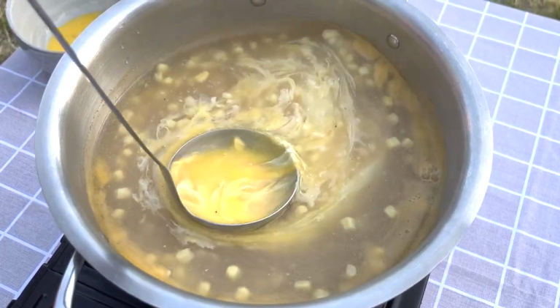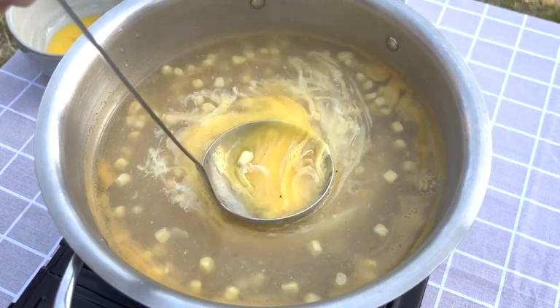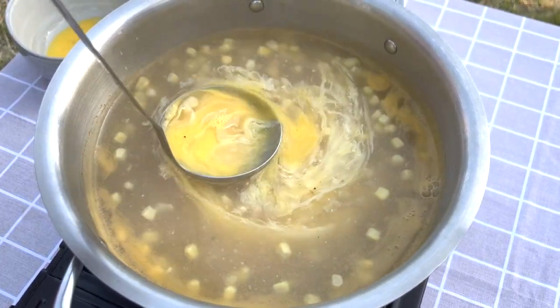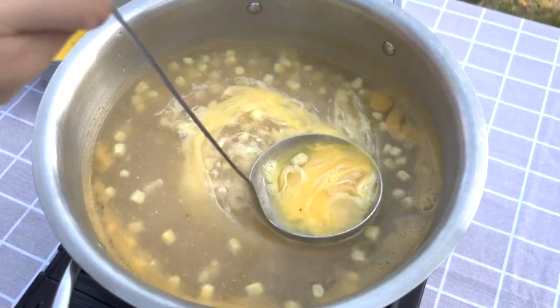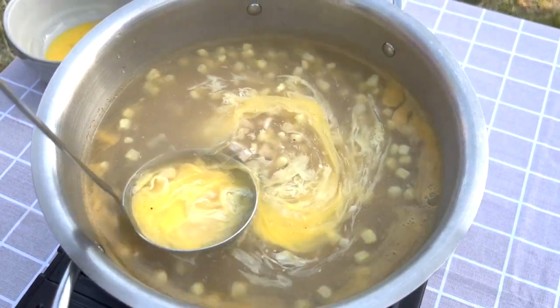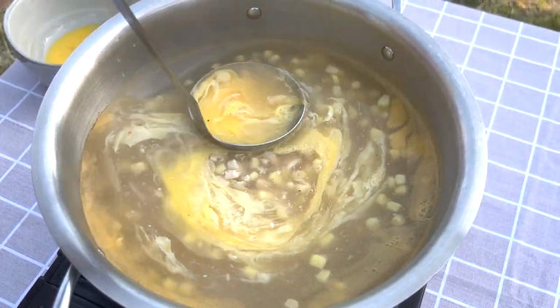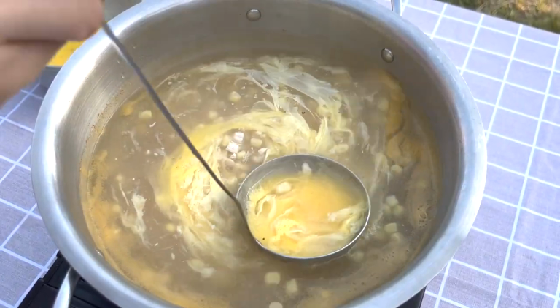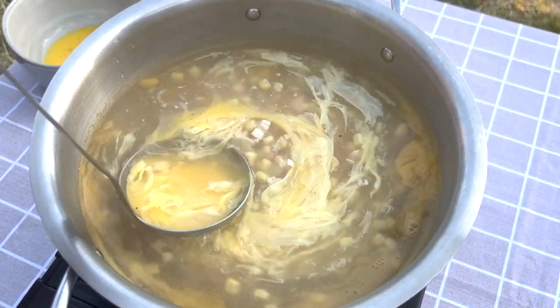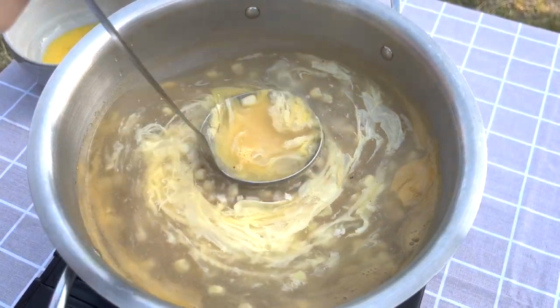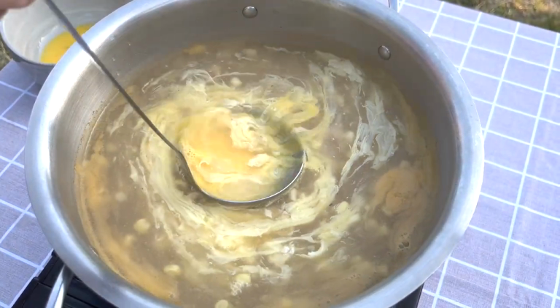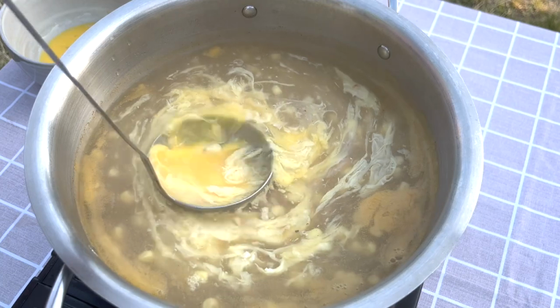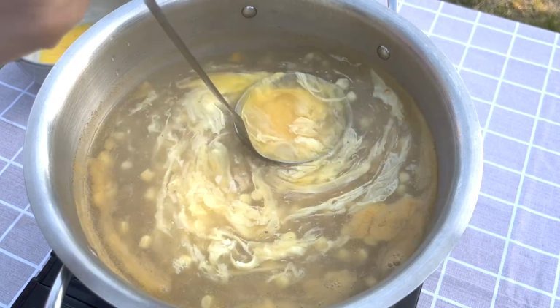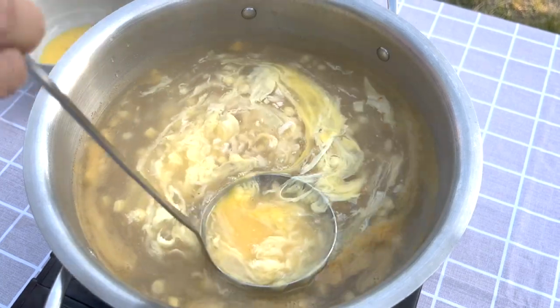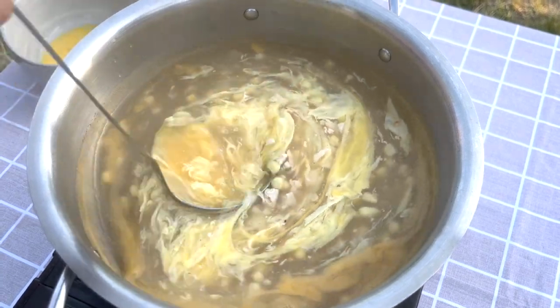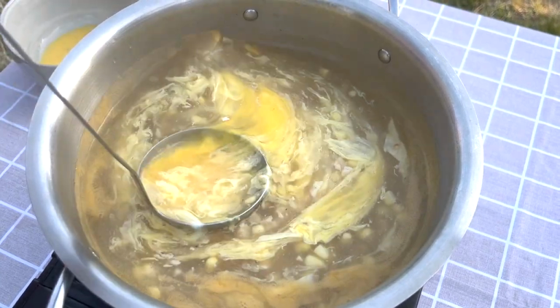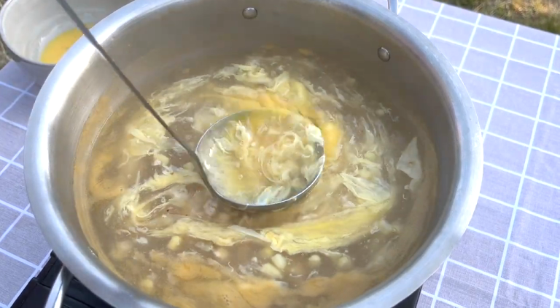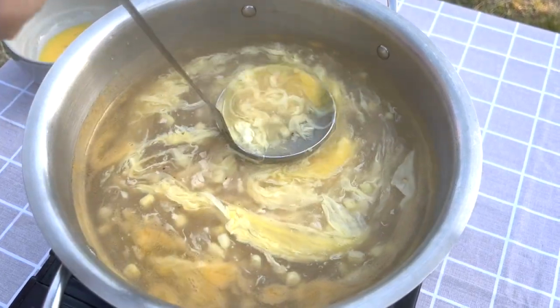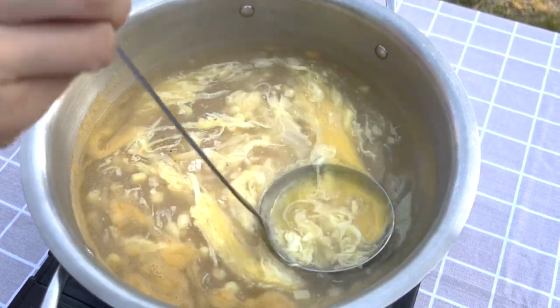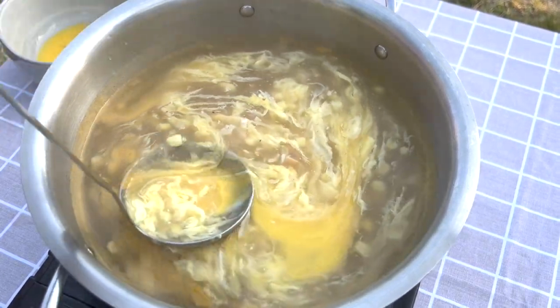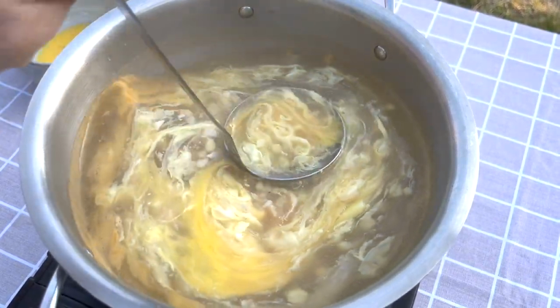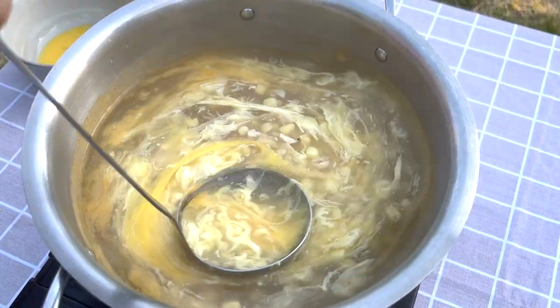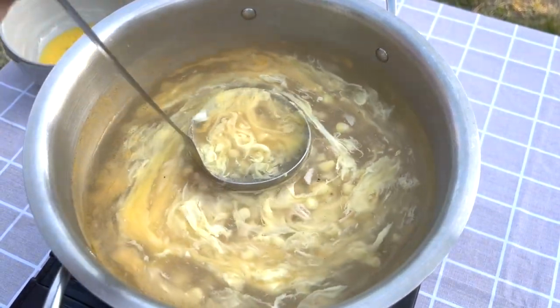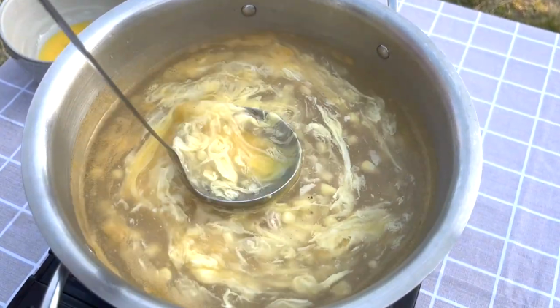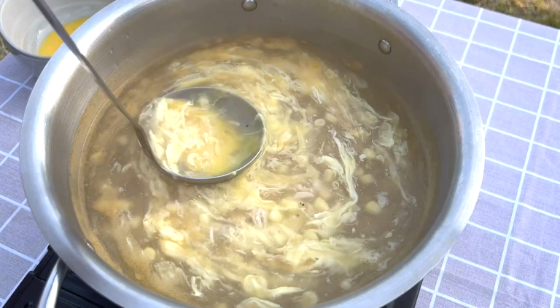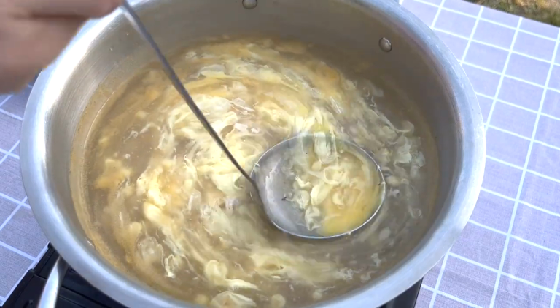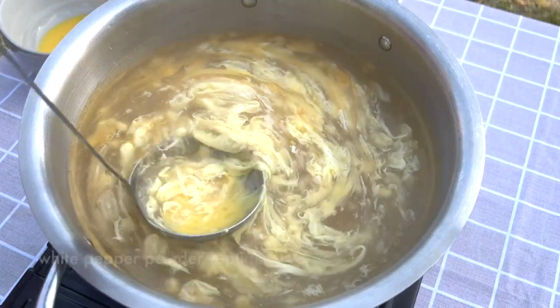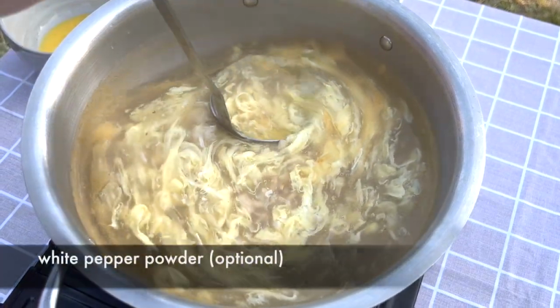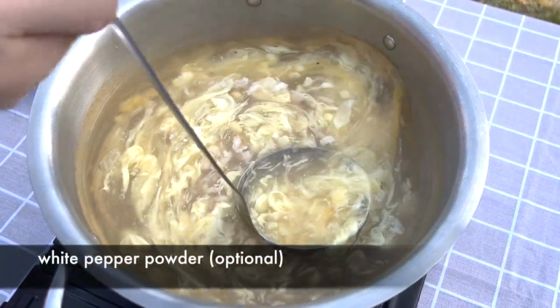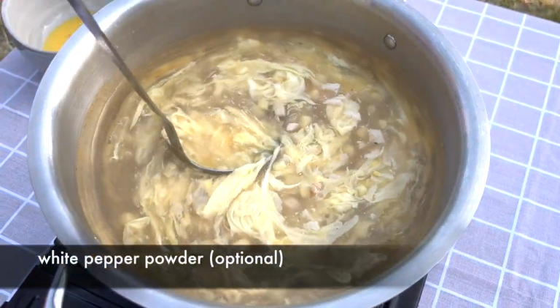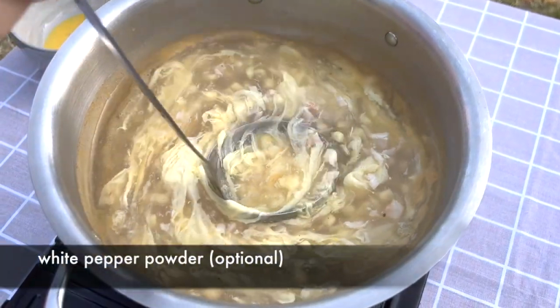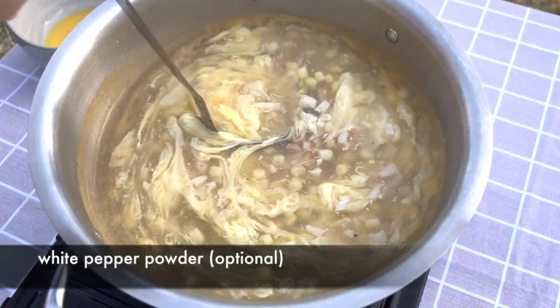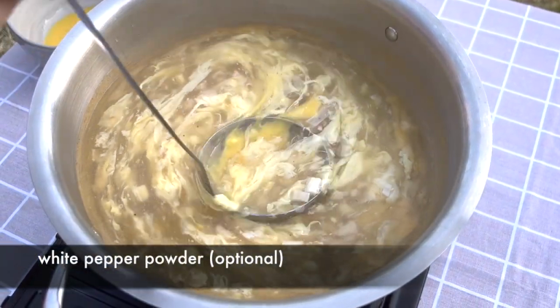This gives you more beautiful egg ribbons. The more you stir the eggs, the smaller the egg ribbon will be. You can control how long you stir the soup.